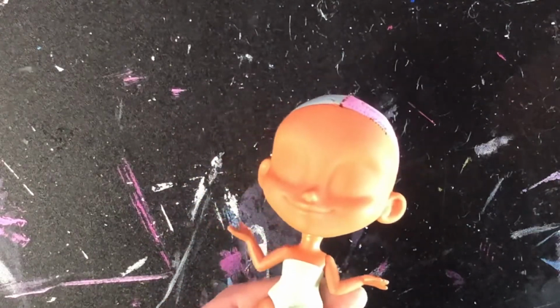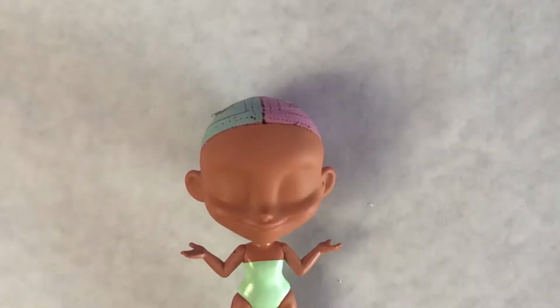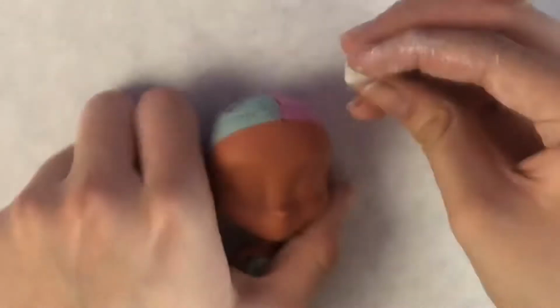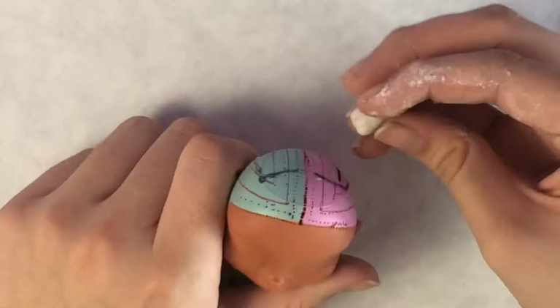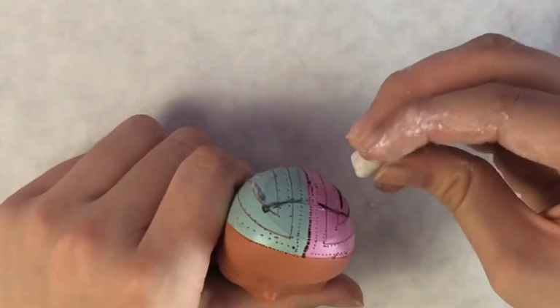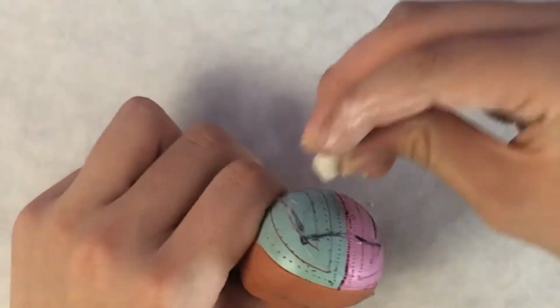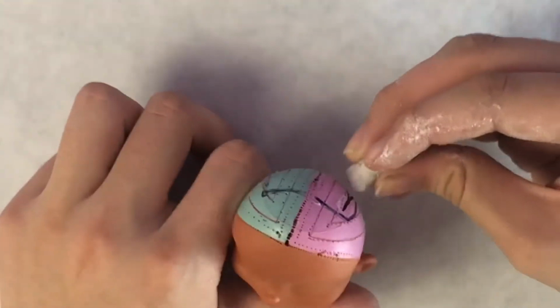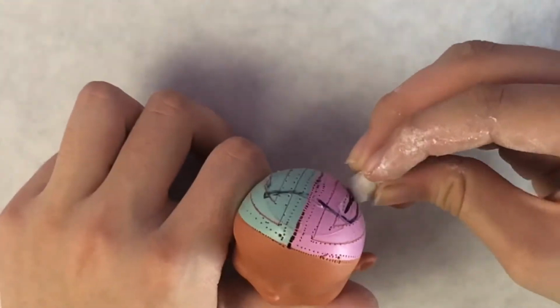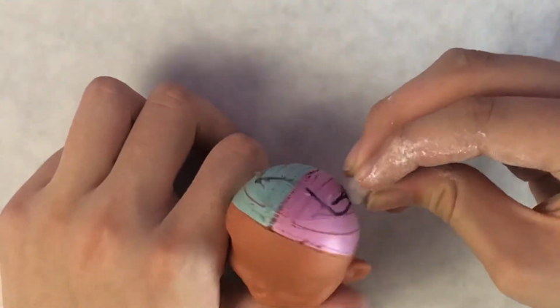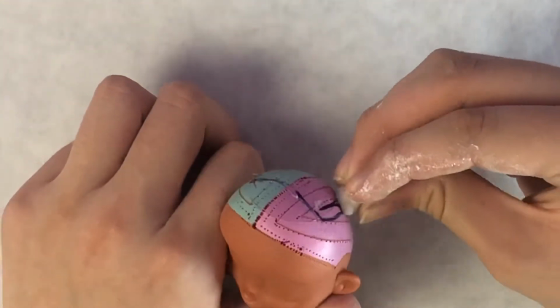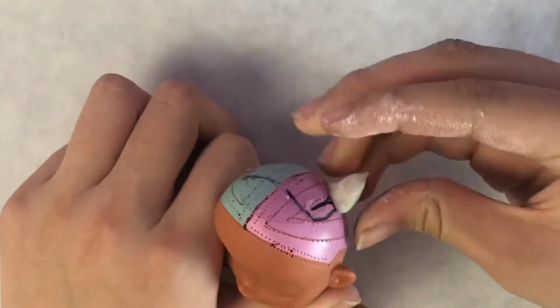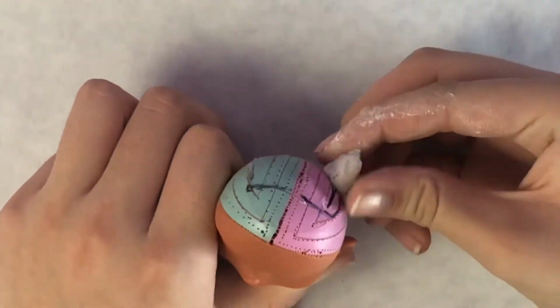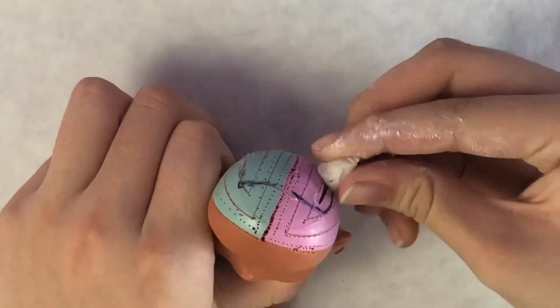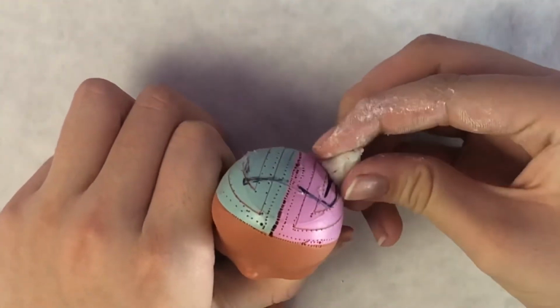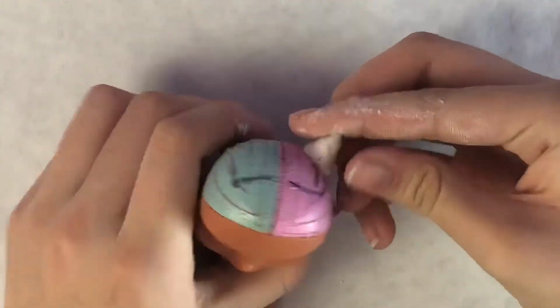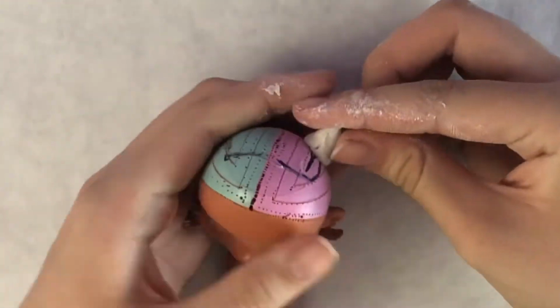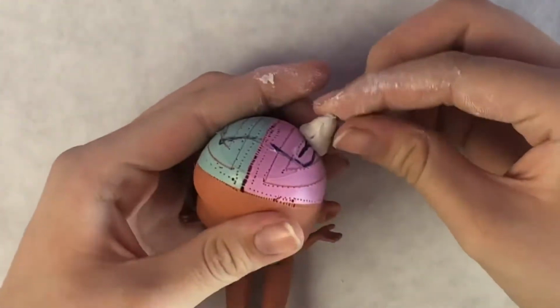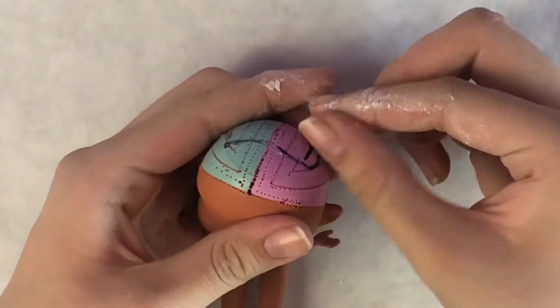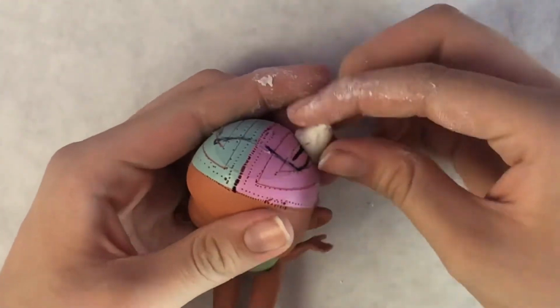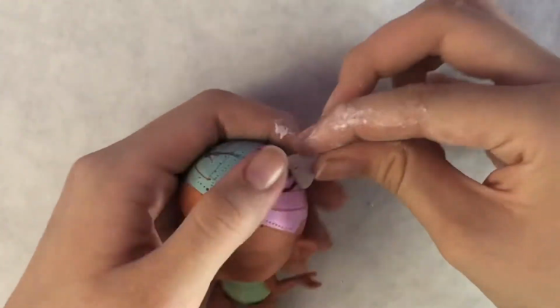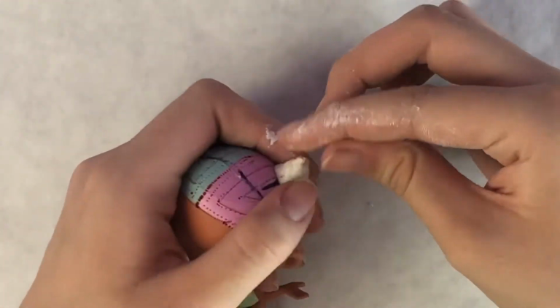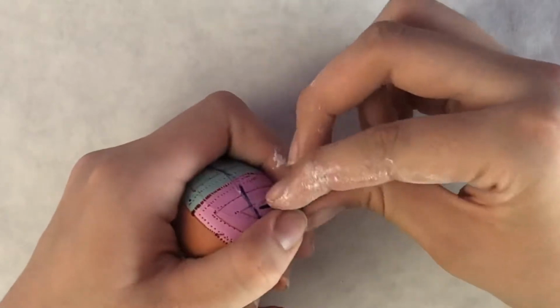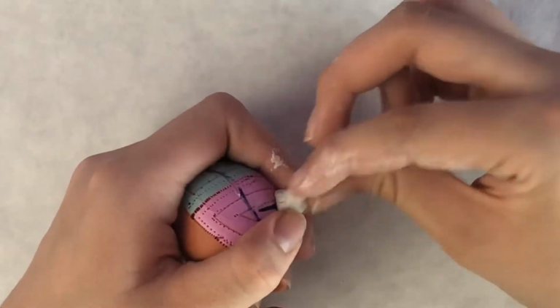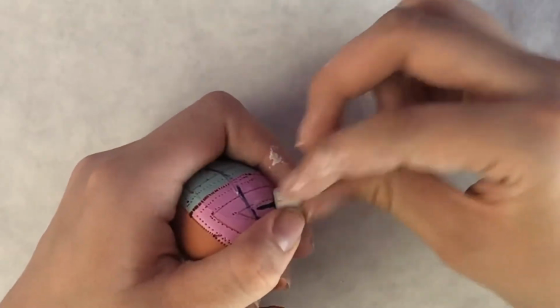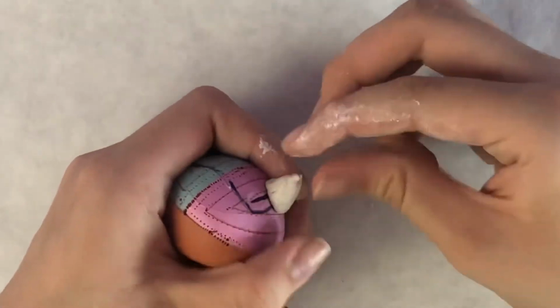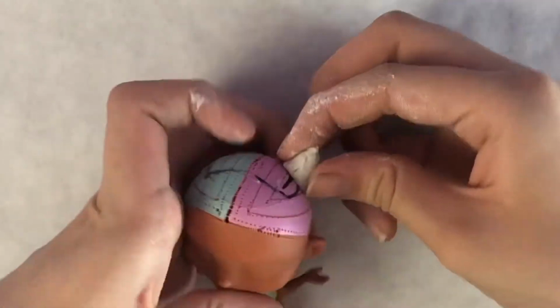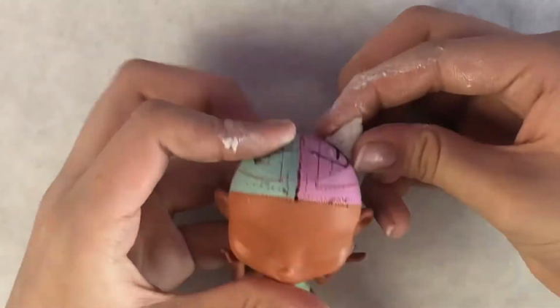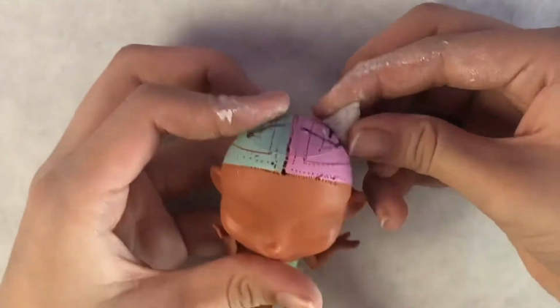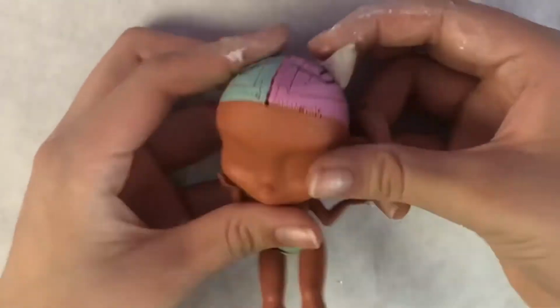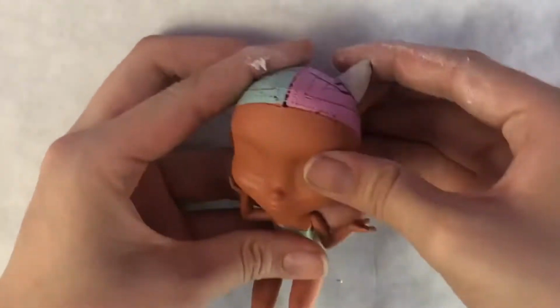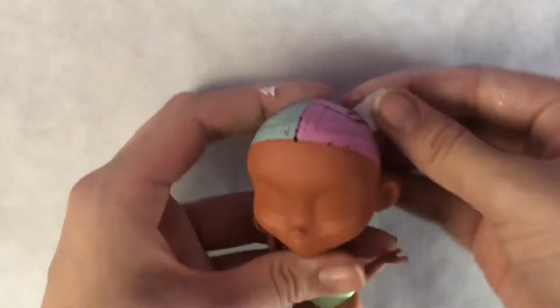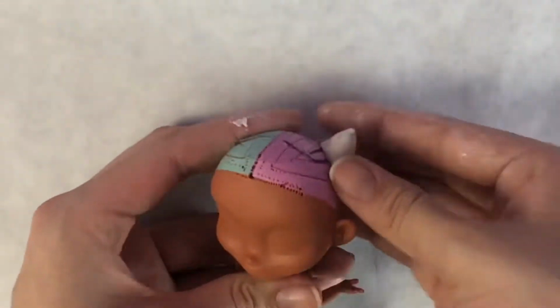I'm going to be using clay for these horns instead of paper because I want to be able to get the natural curves of the horns without it looking so weird.